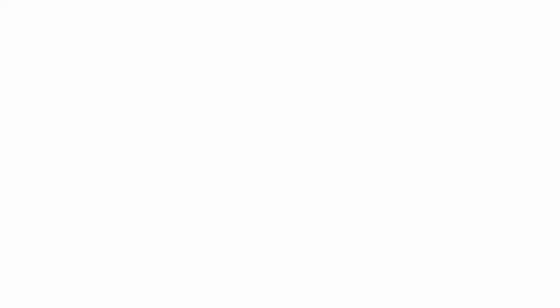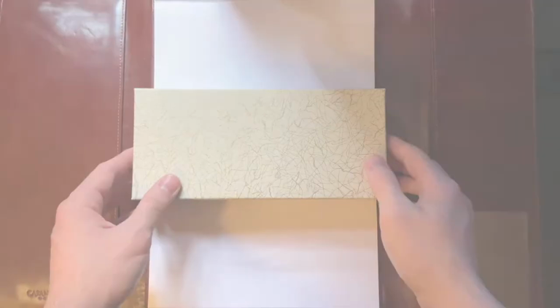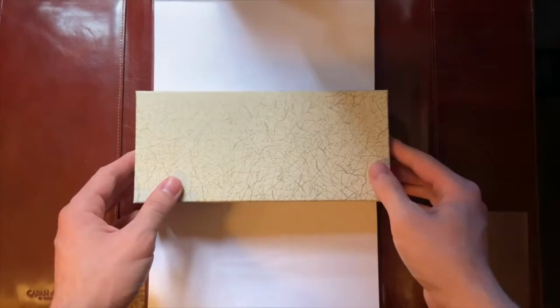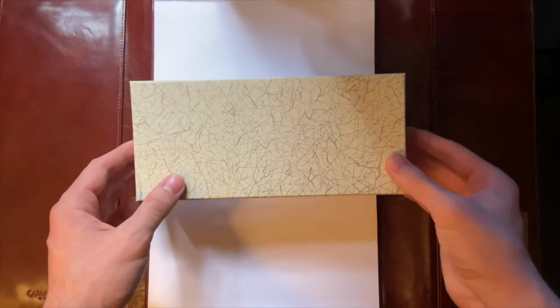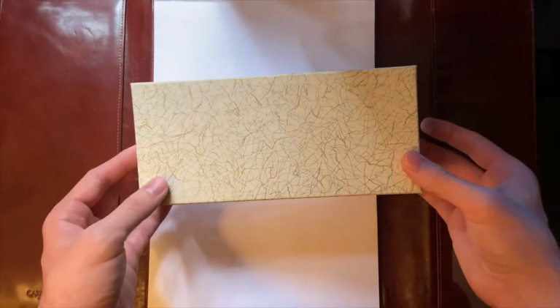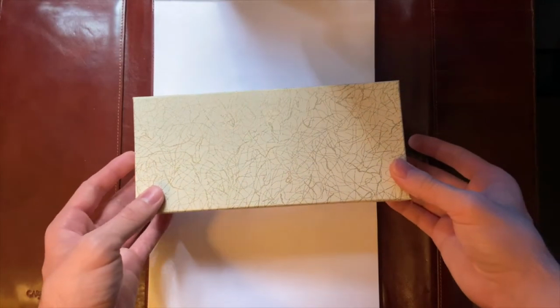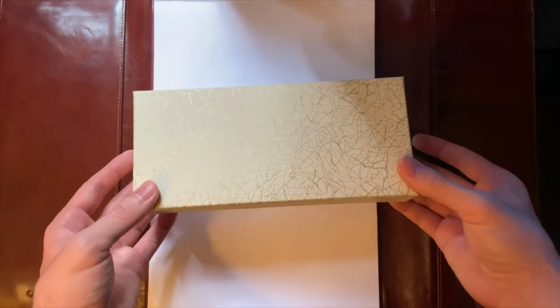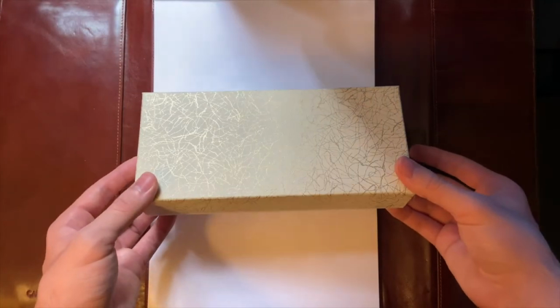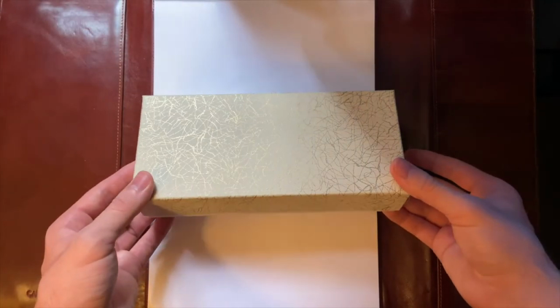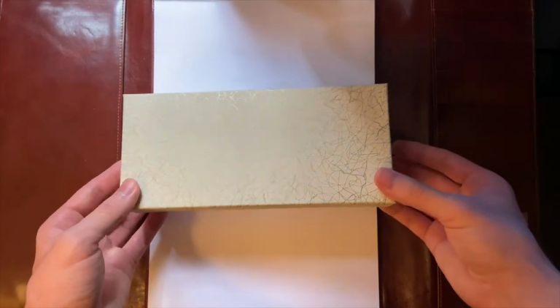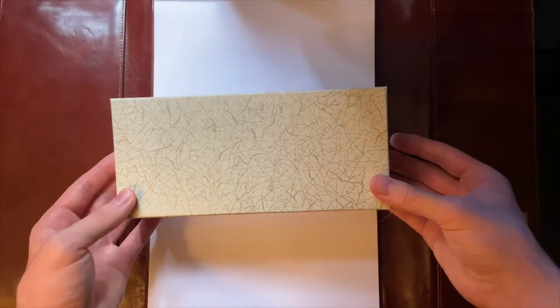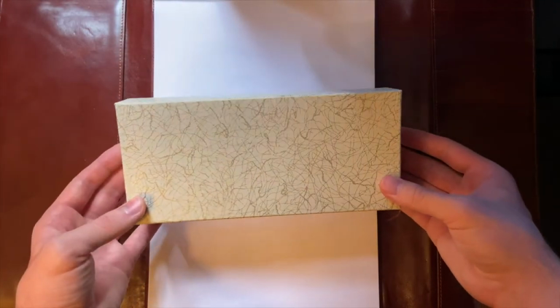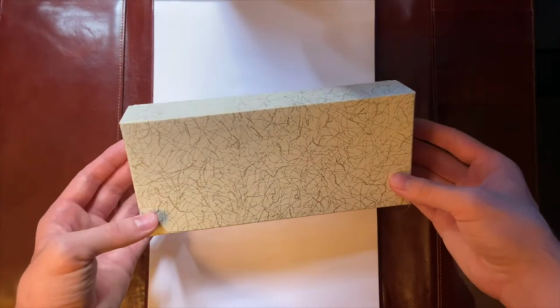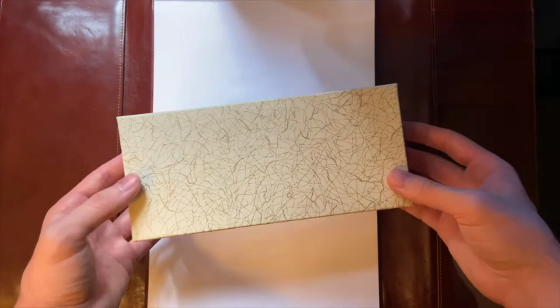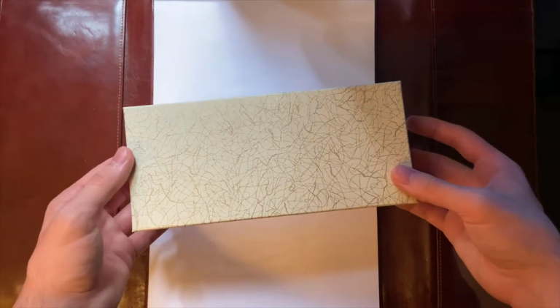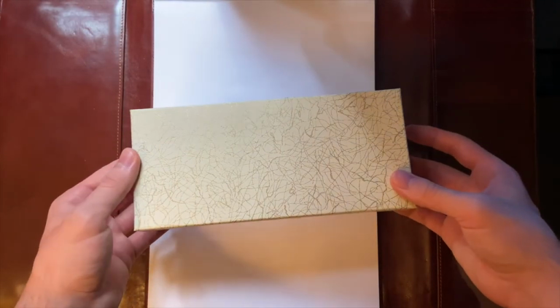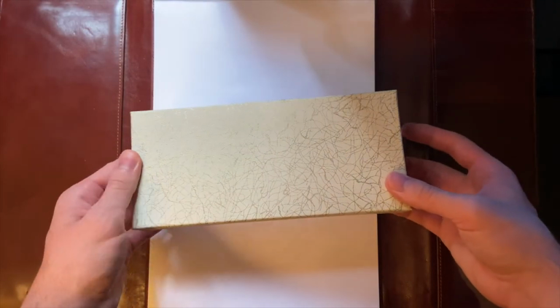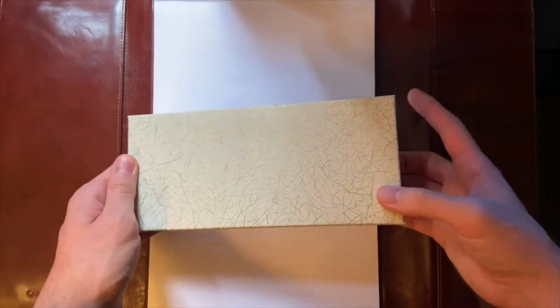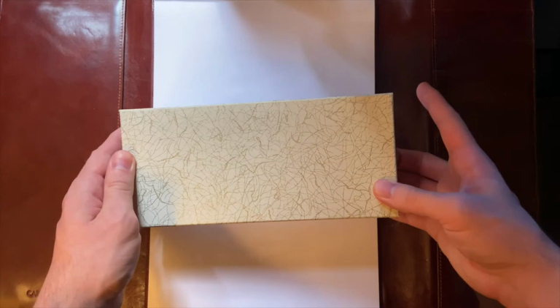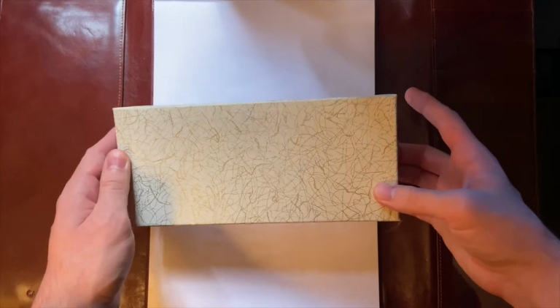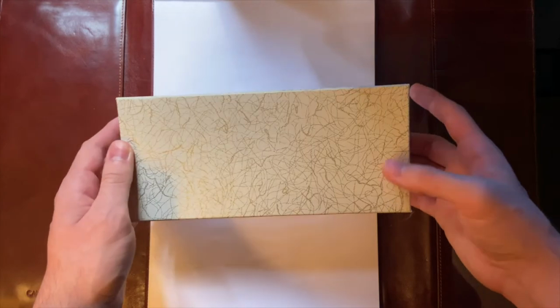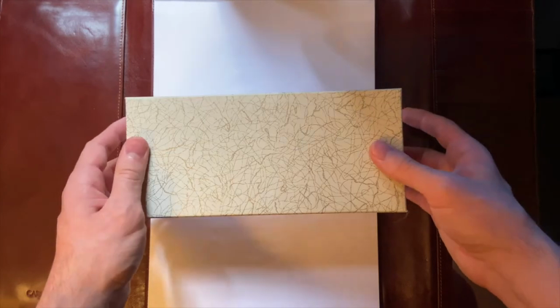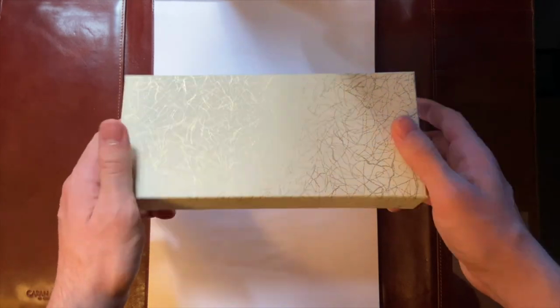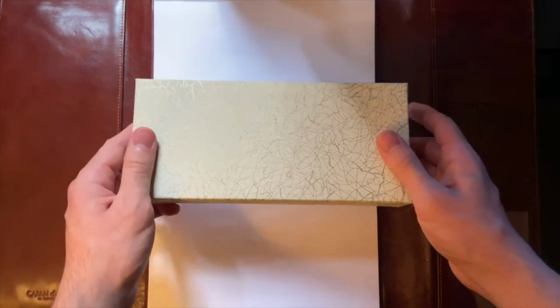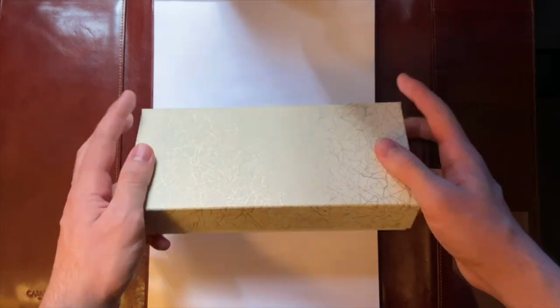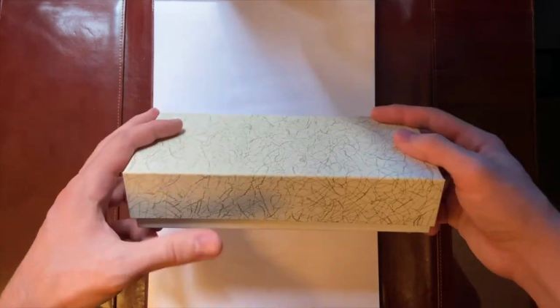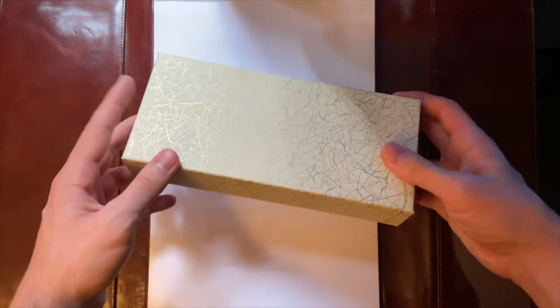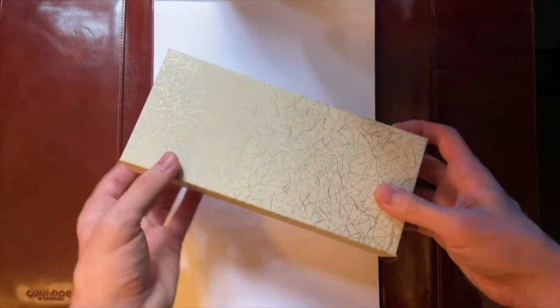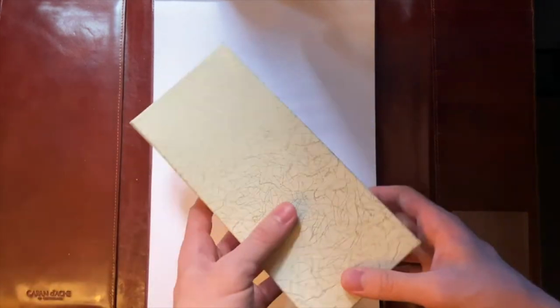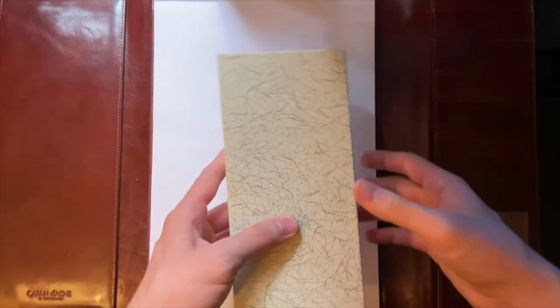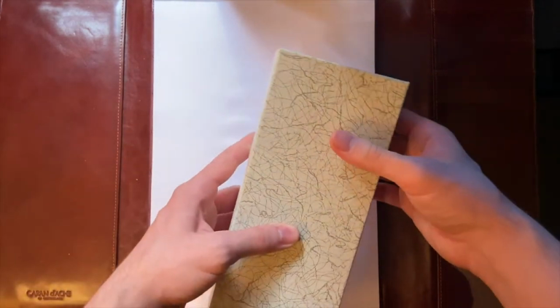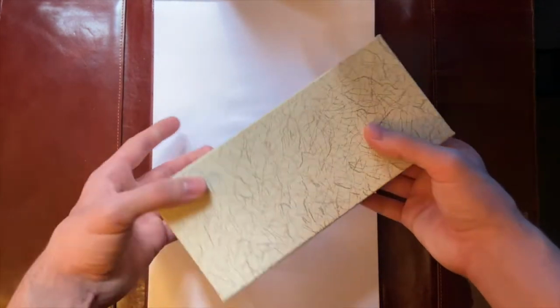Hello, this is an unboxing of the Namiki Makiye Nipponart Dragon finish, medium. So let's get into the unboxing.